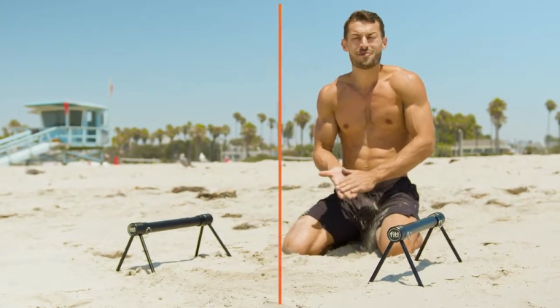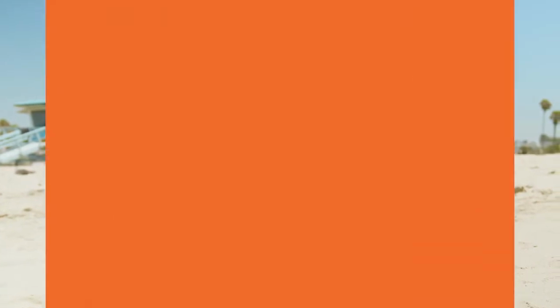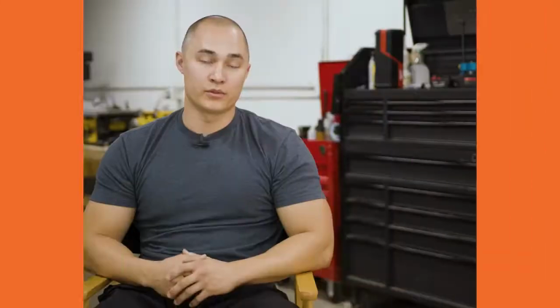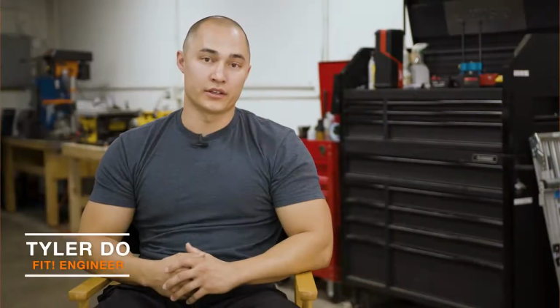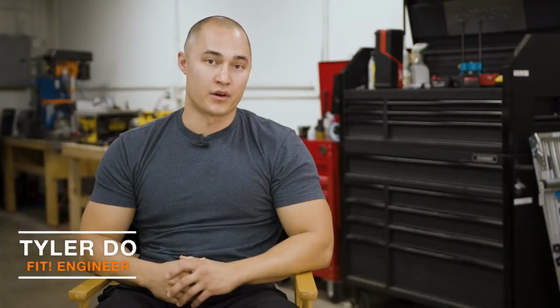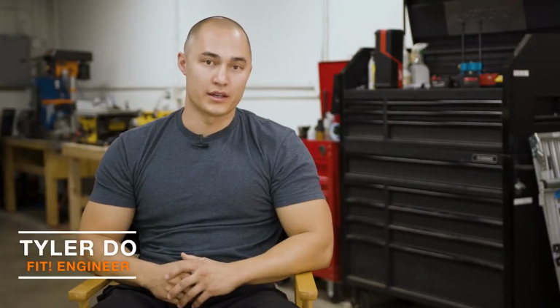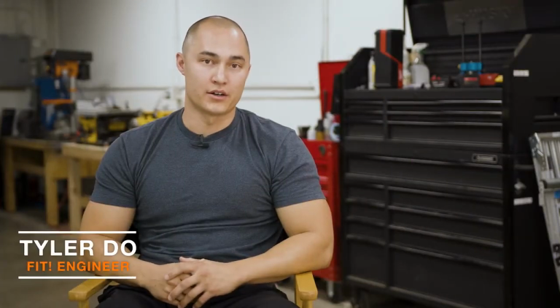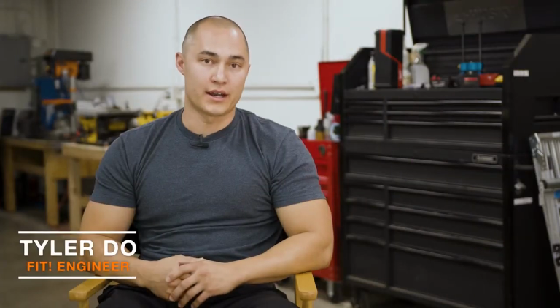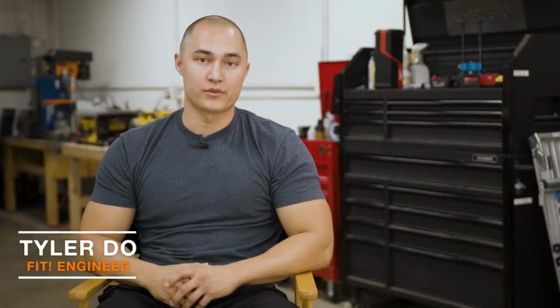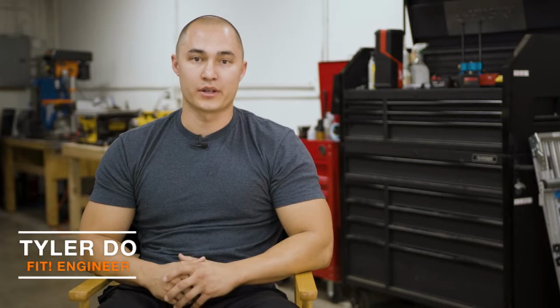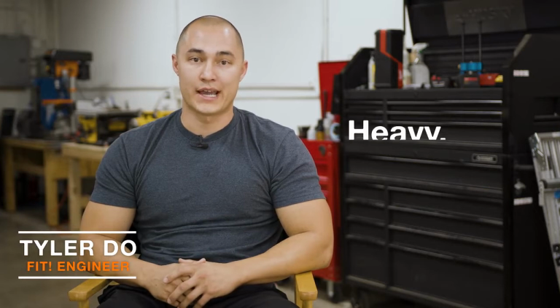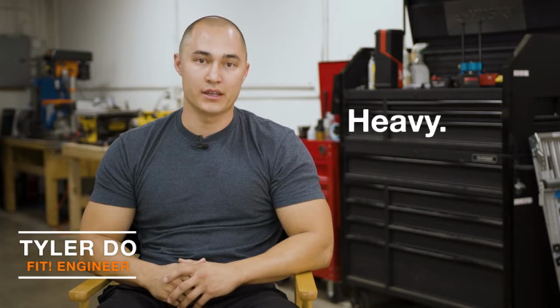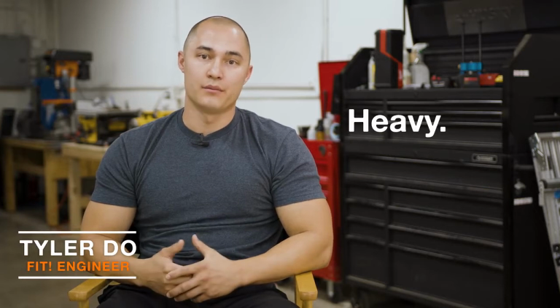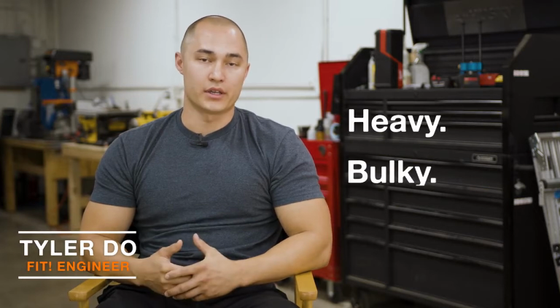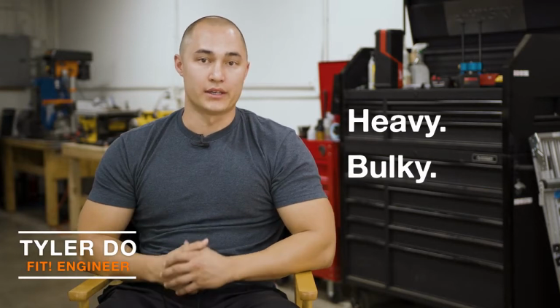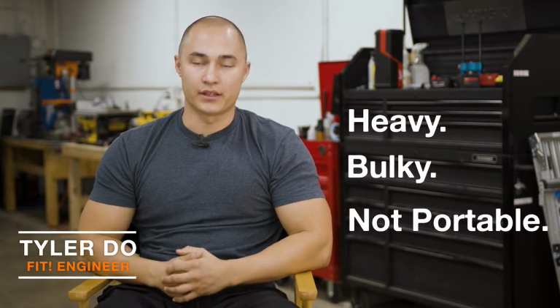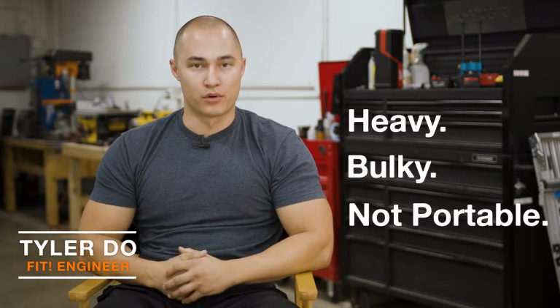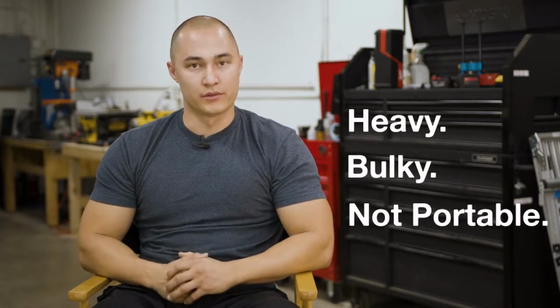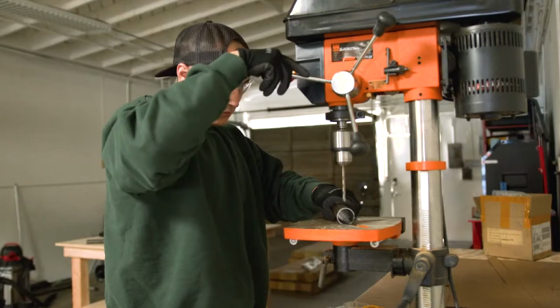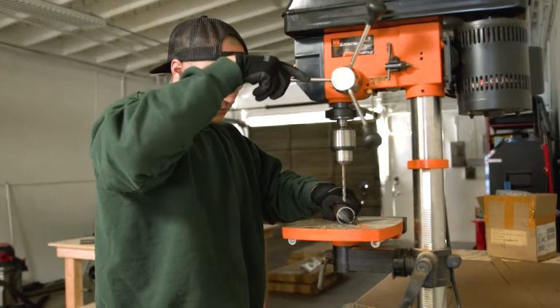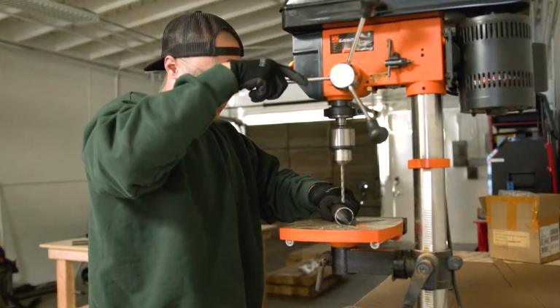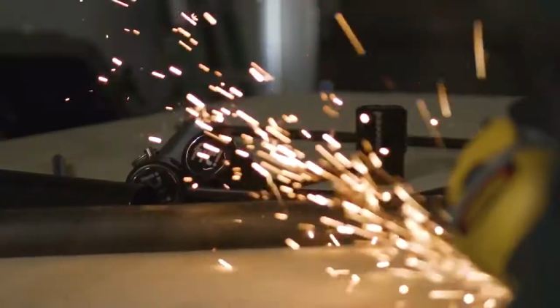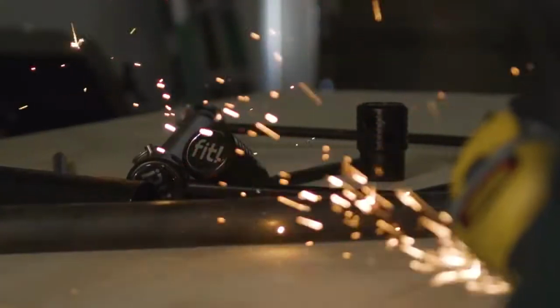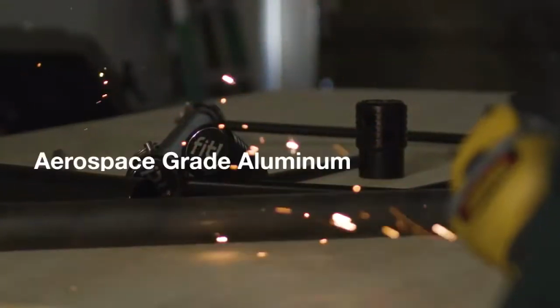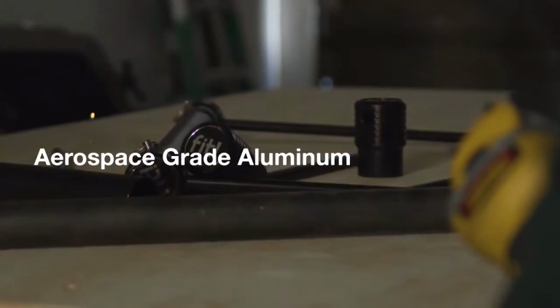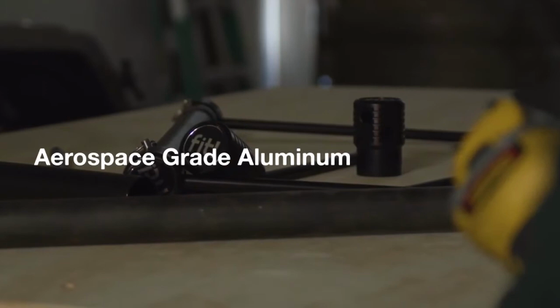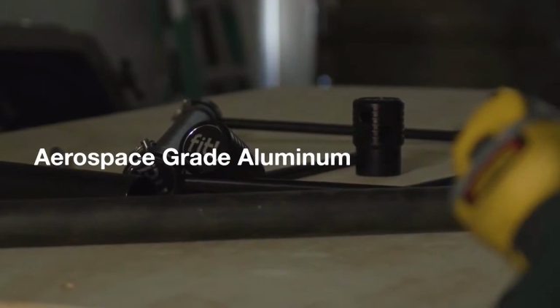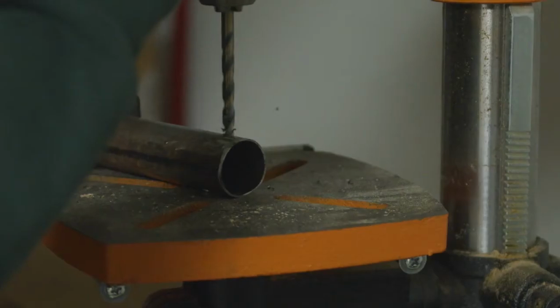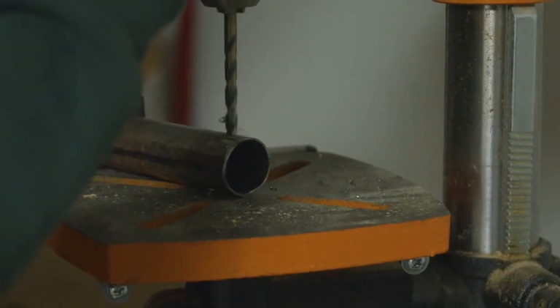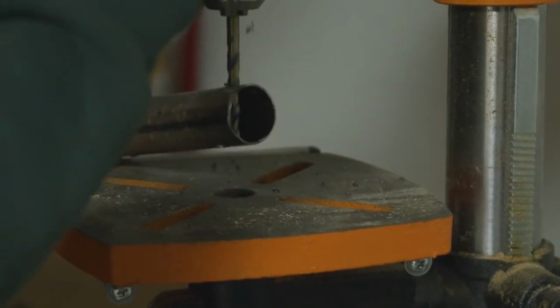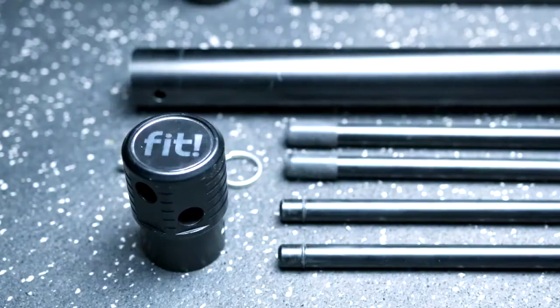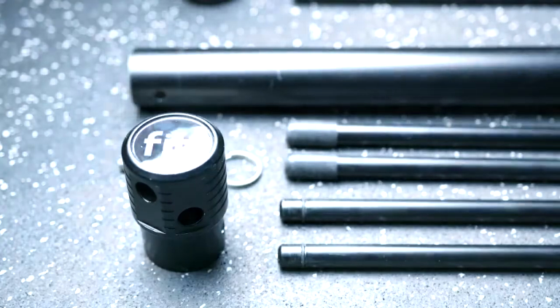Taking a look at what was currently on the market, I noticed that everything was pretty much heavy, bulky, and definitely not portable. So when designing the Fit P-Bars, we utilized aerospace-grade aluminum because it's both strong and lightweight.